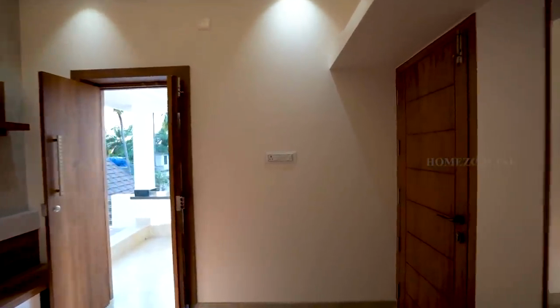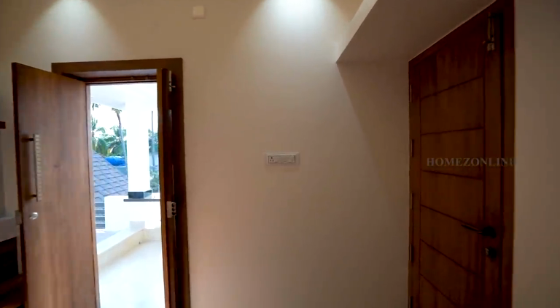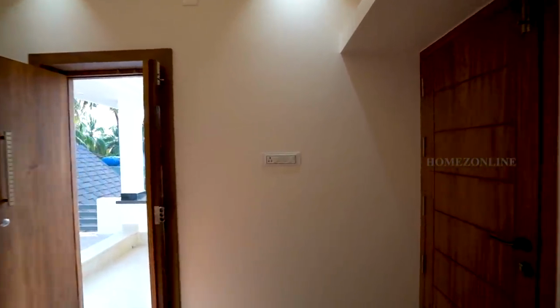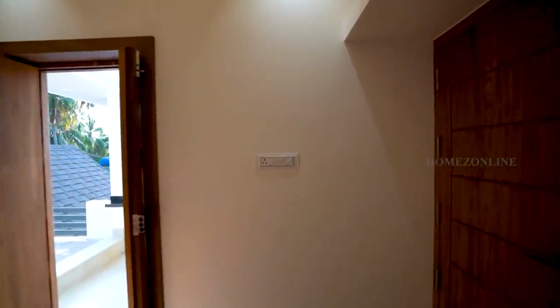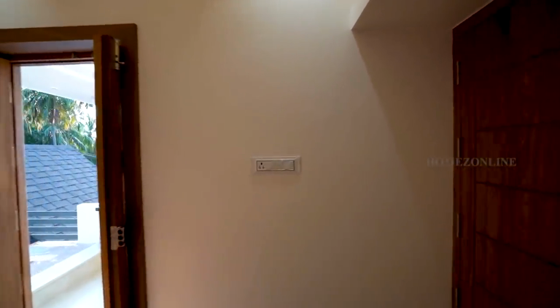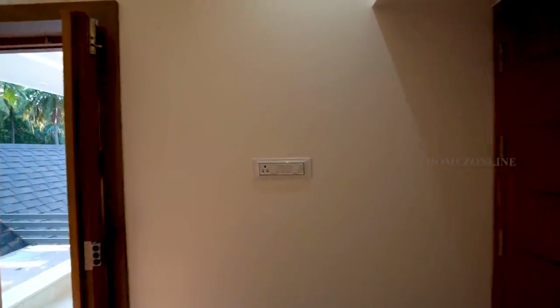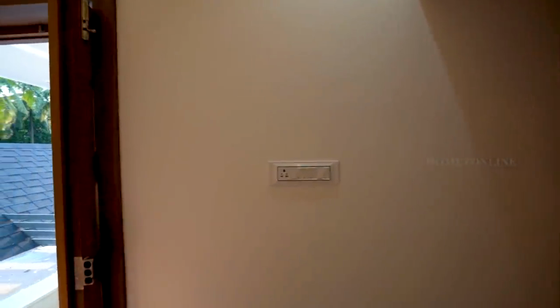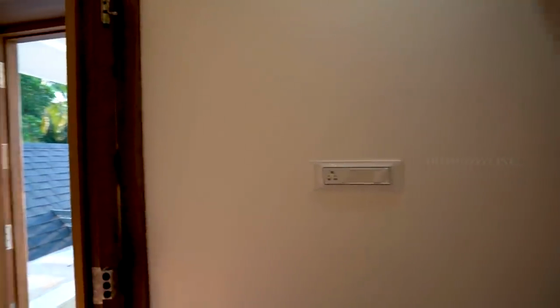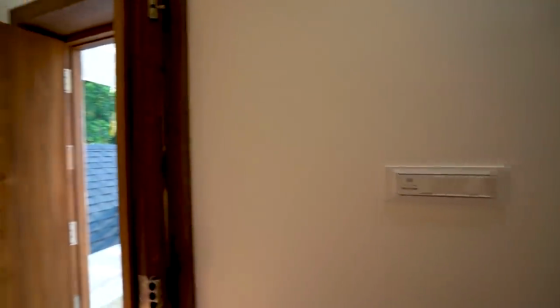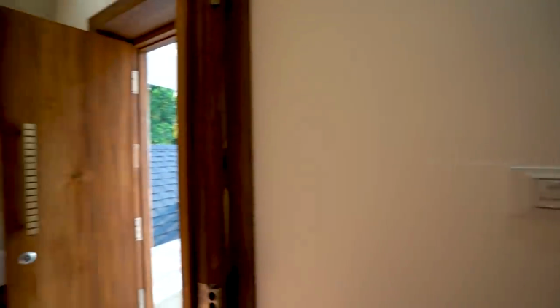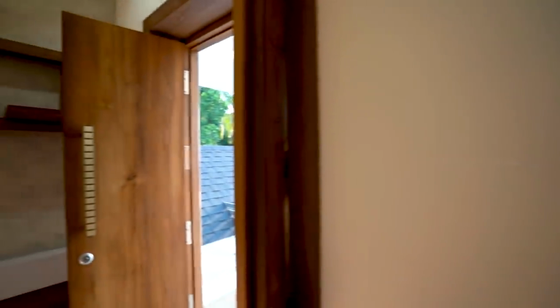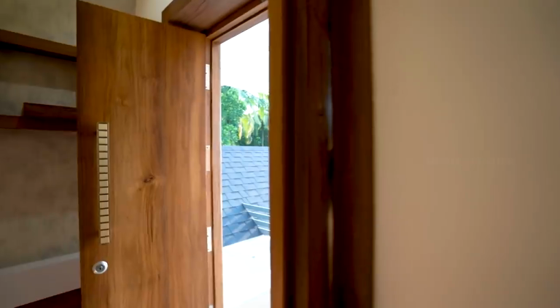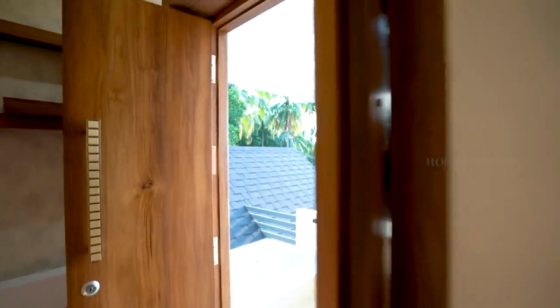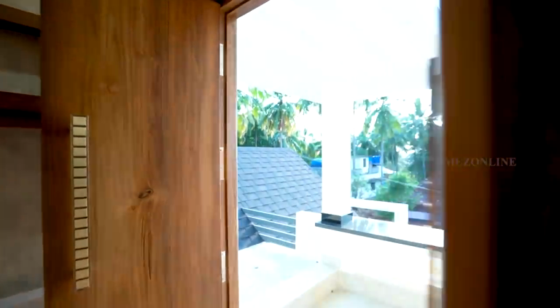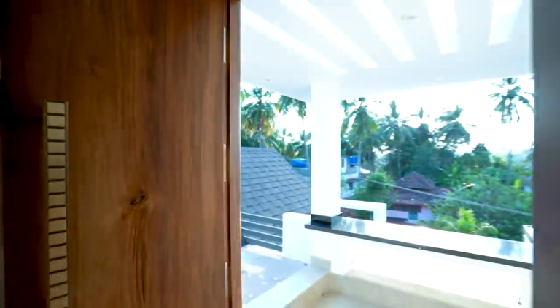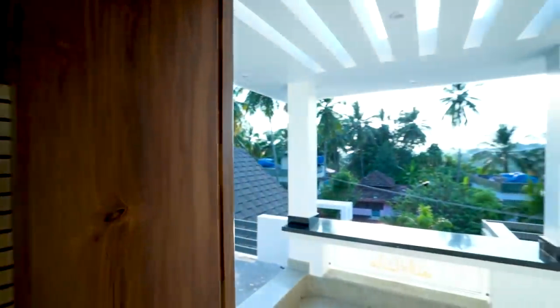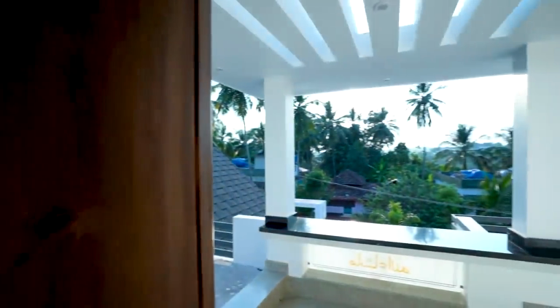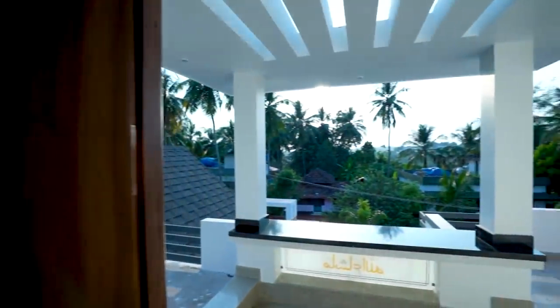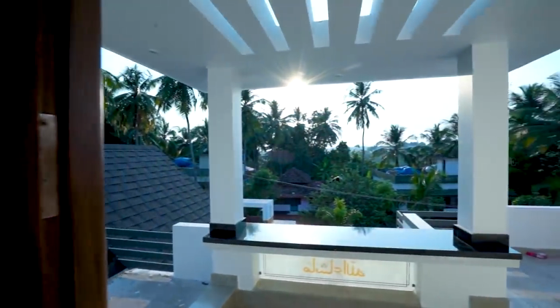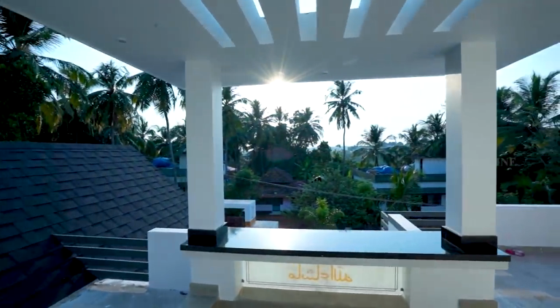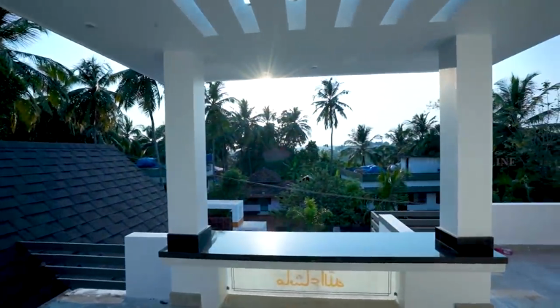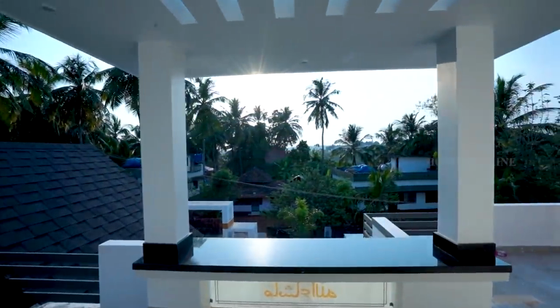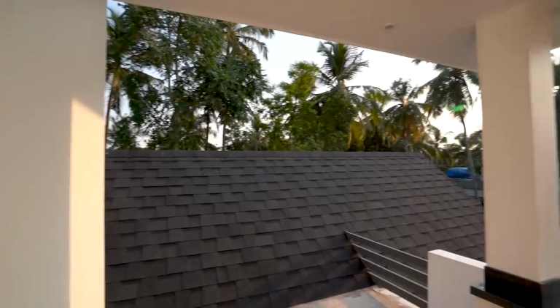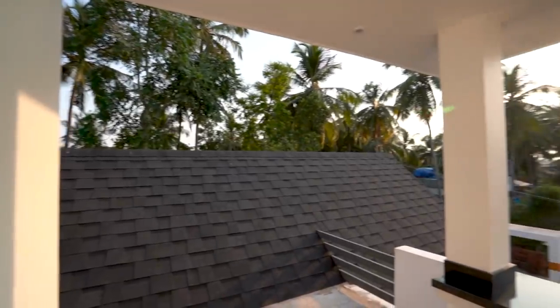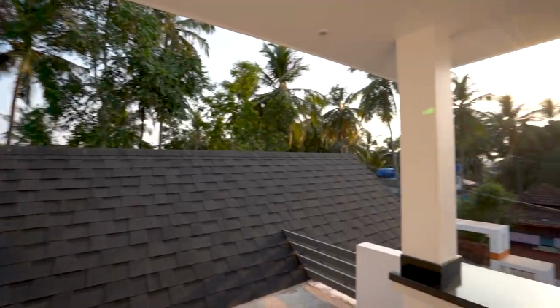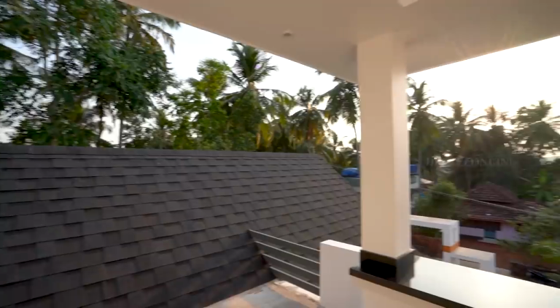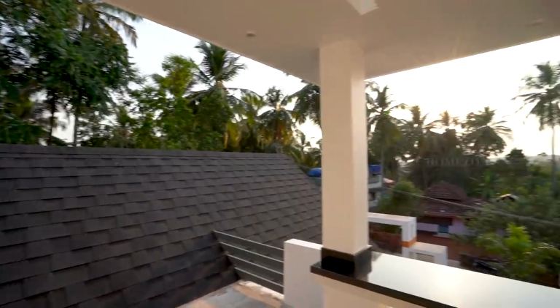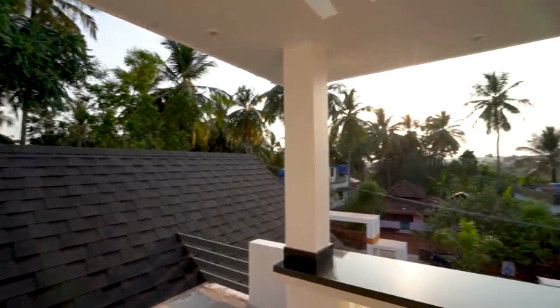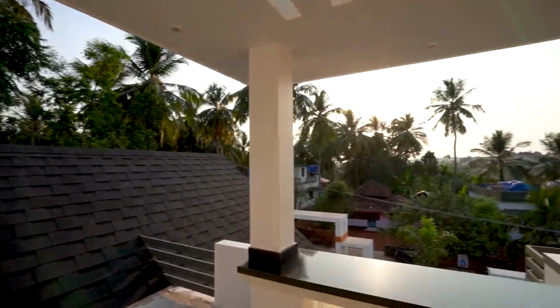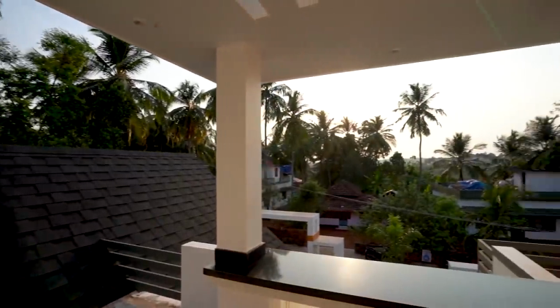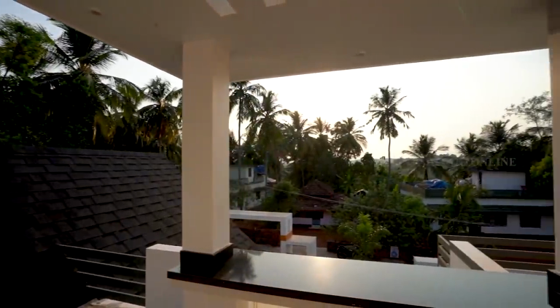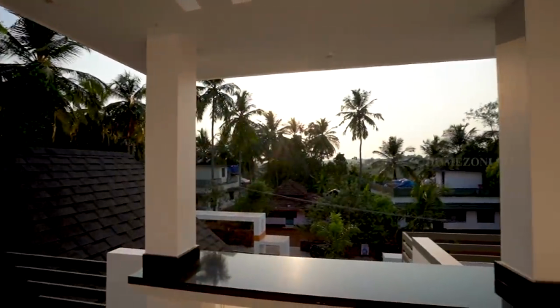This bedroom also has a beautiful balcony area. The outside view from the balcony is soothing to the eyes.